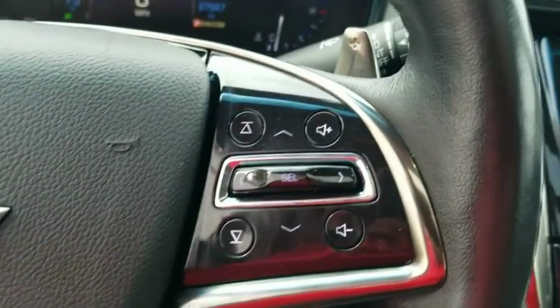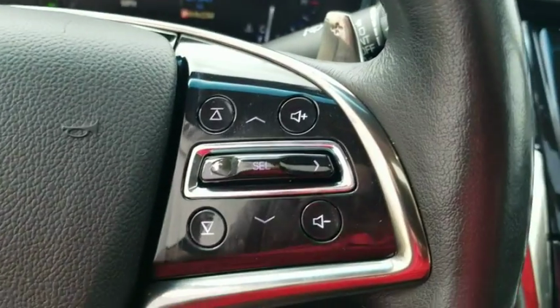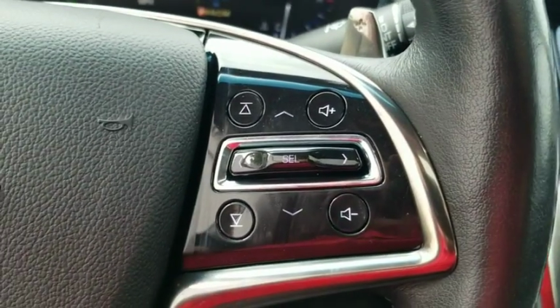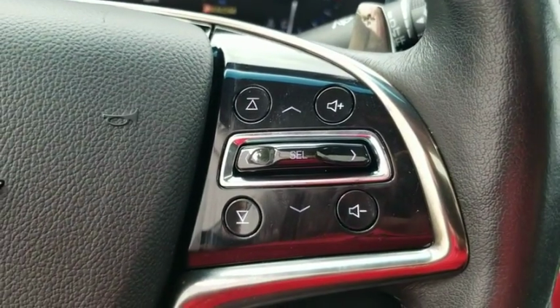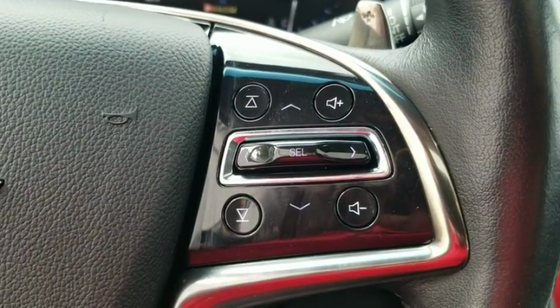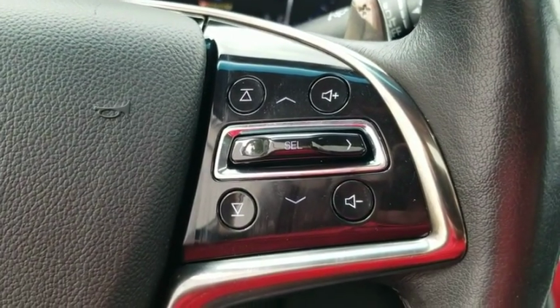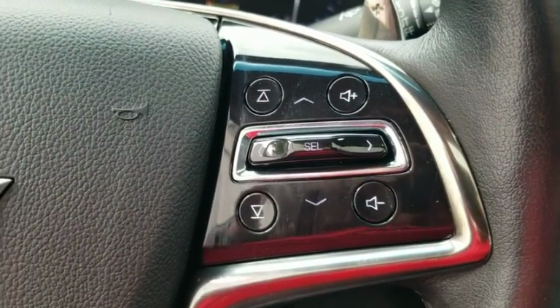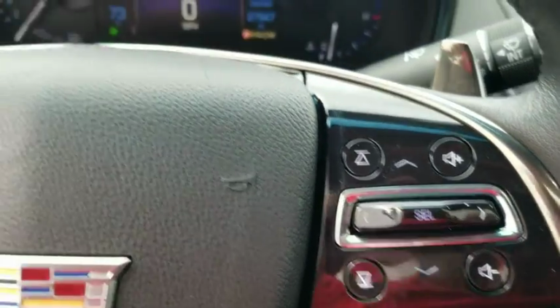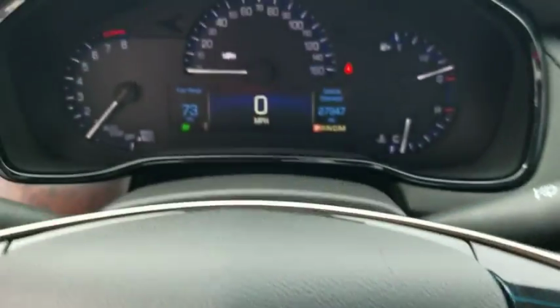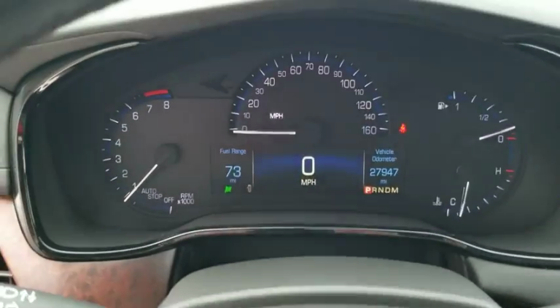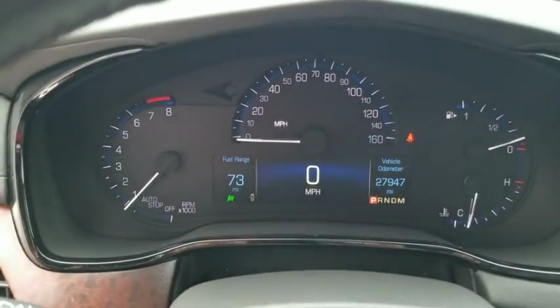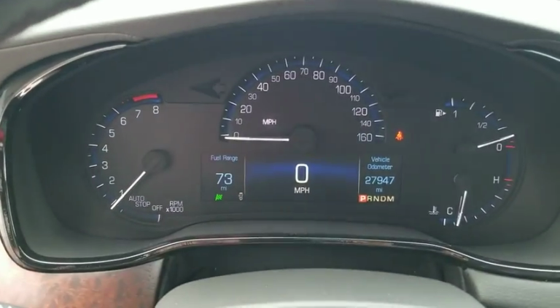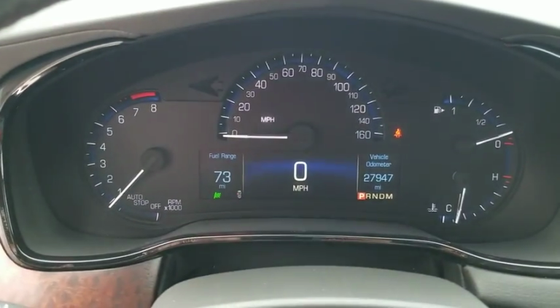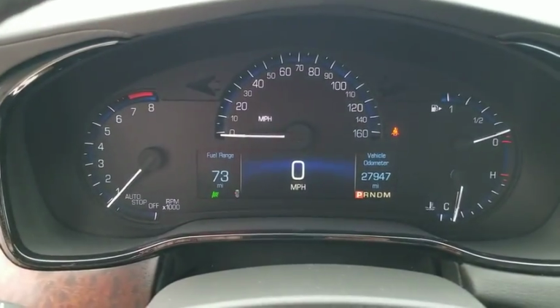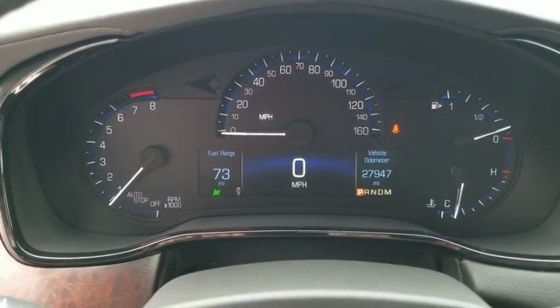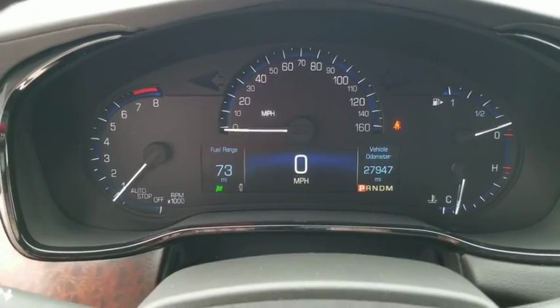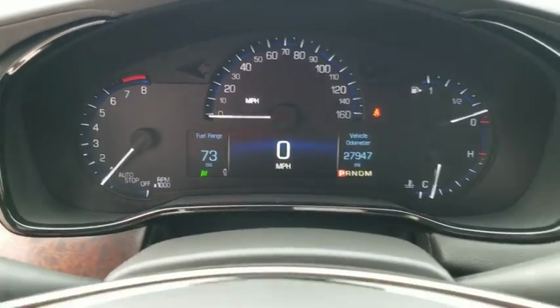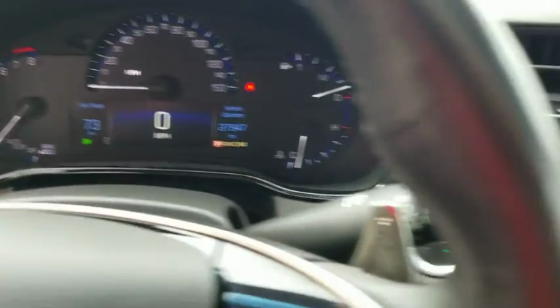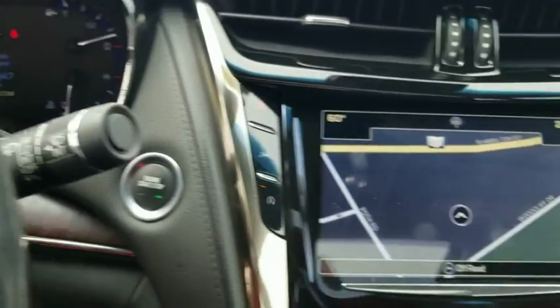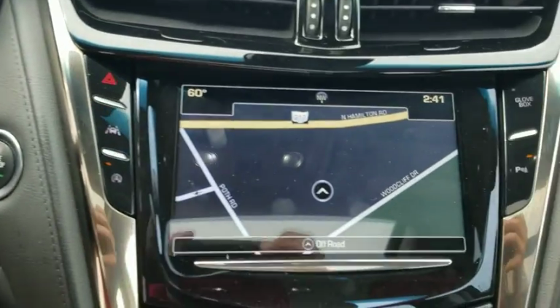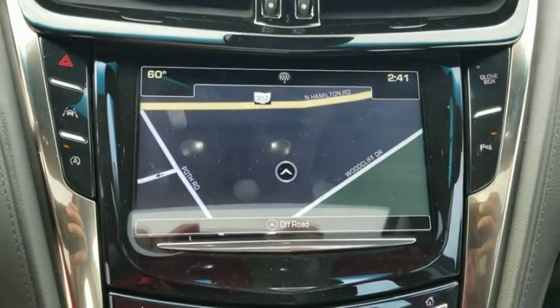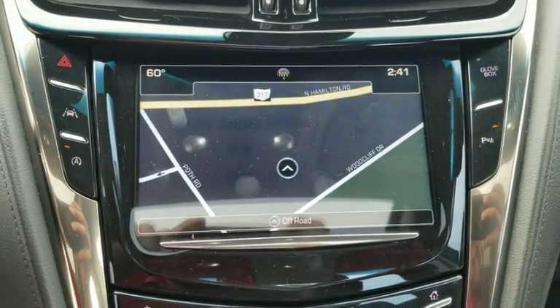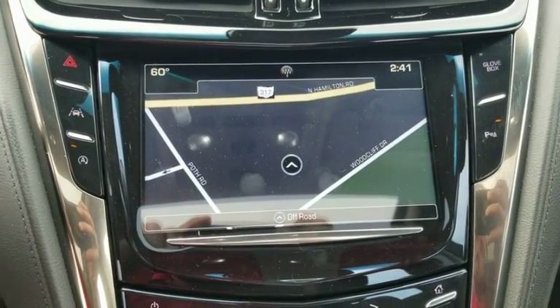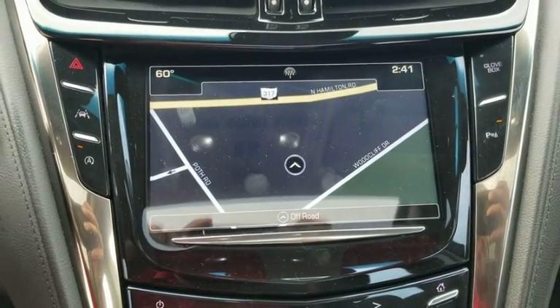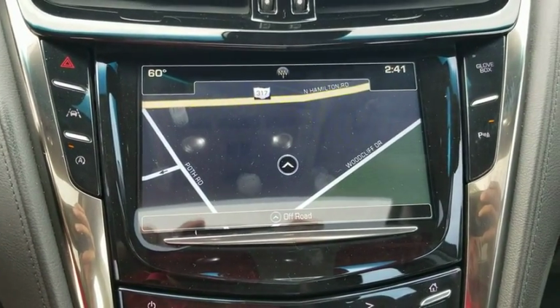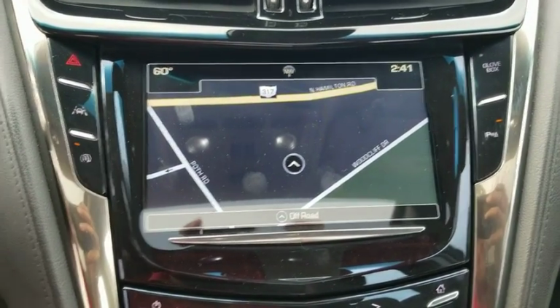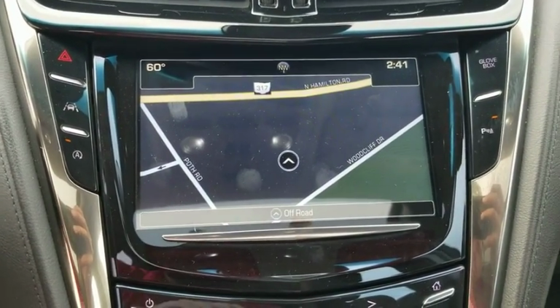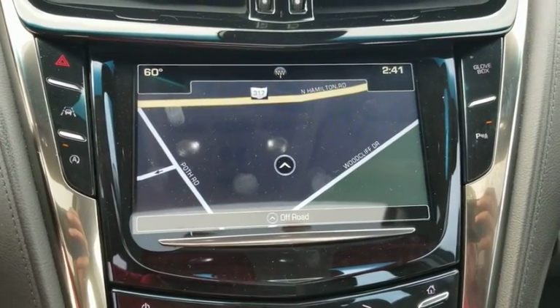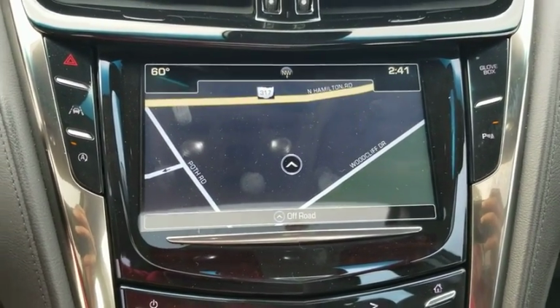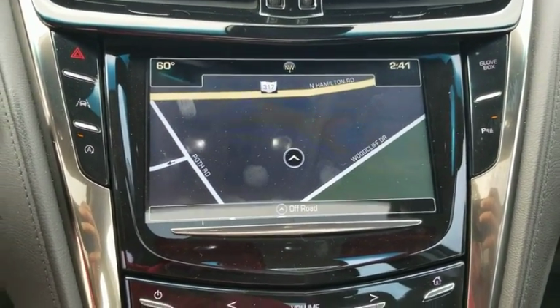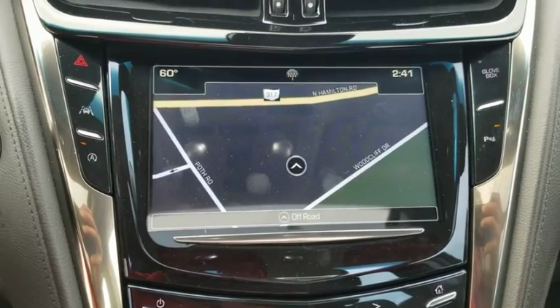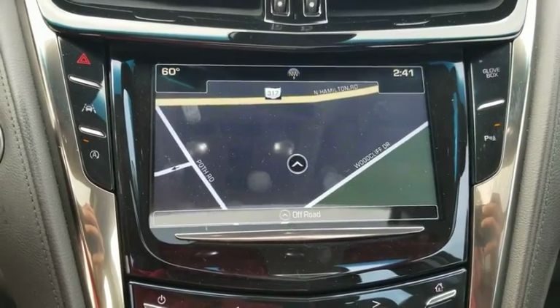Power windows, electronic stability control, security system, compass, heated front seats, heated steering wheel, rear window defroster, heated front driver and passenger seats.